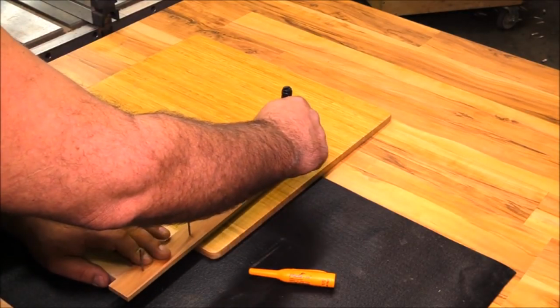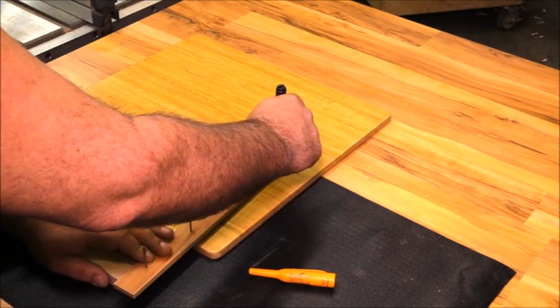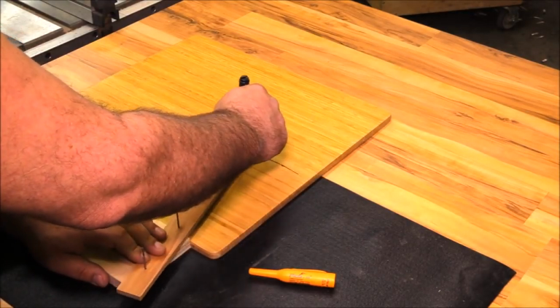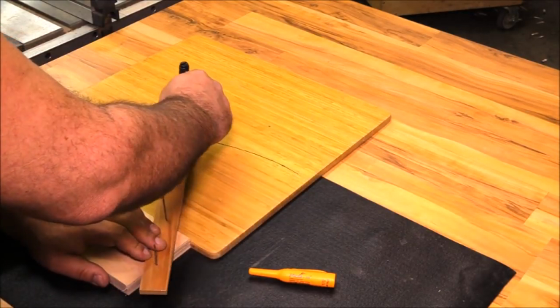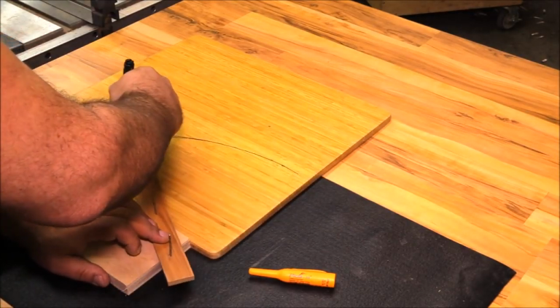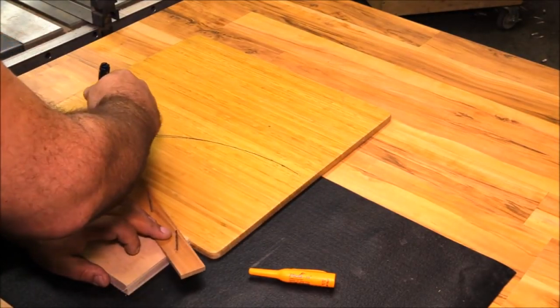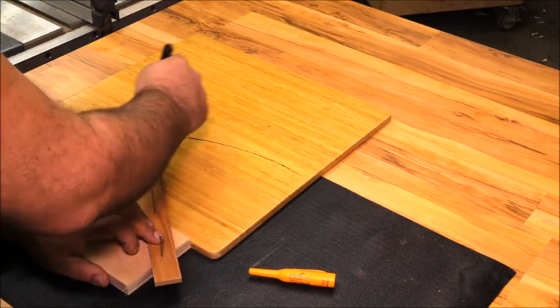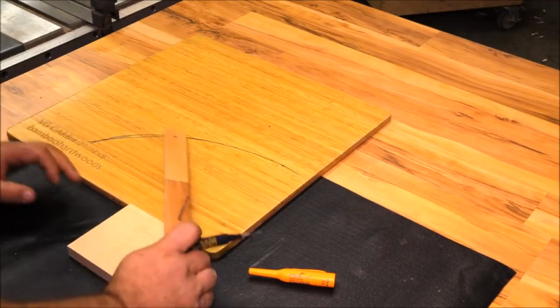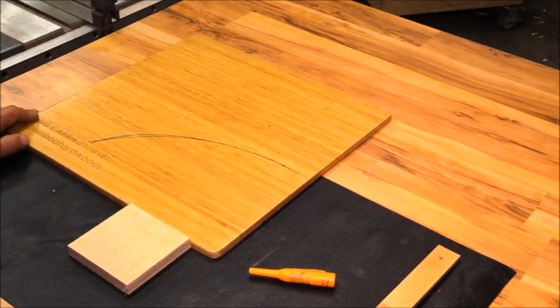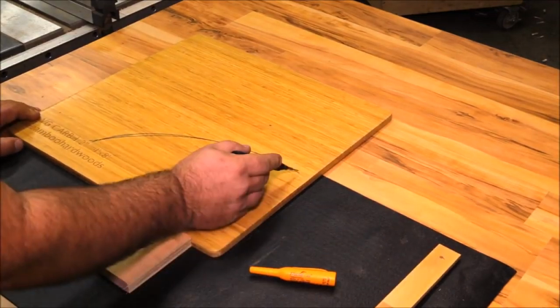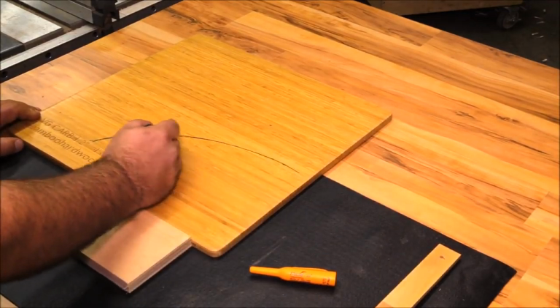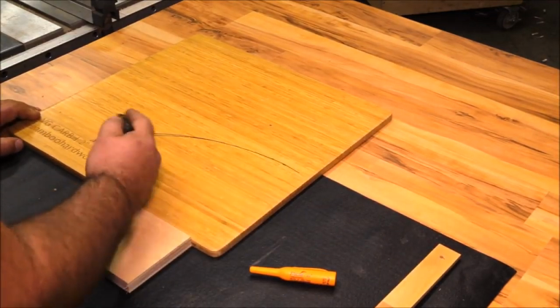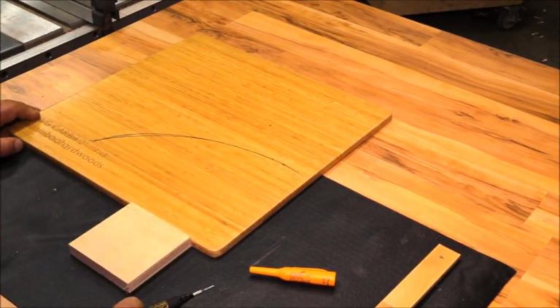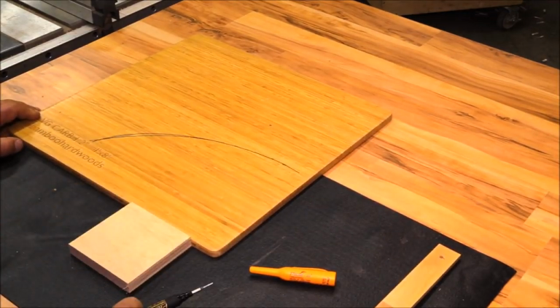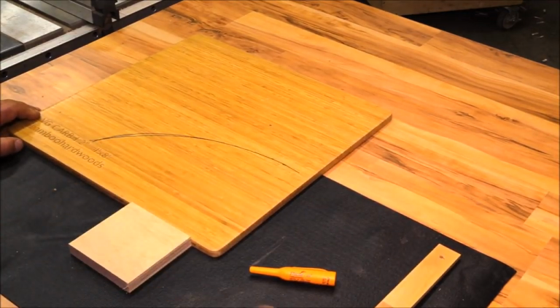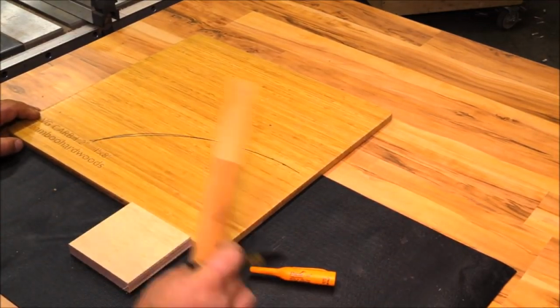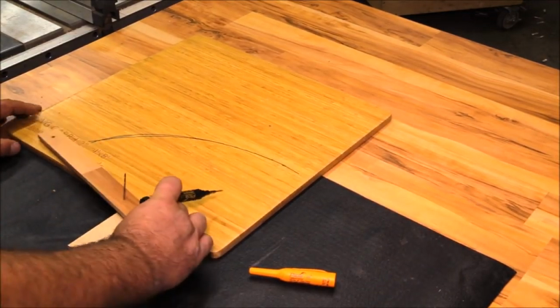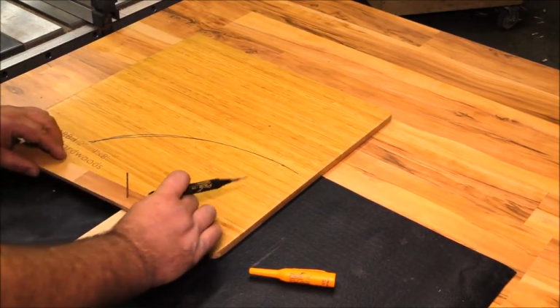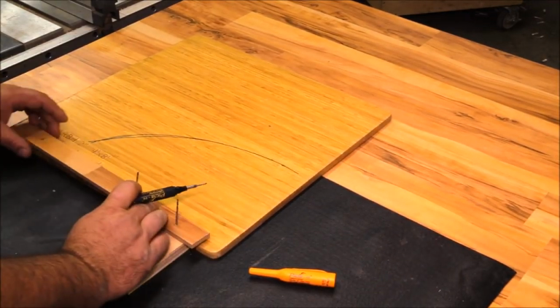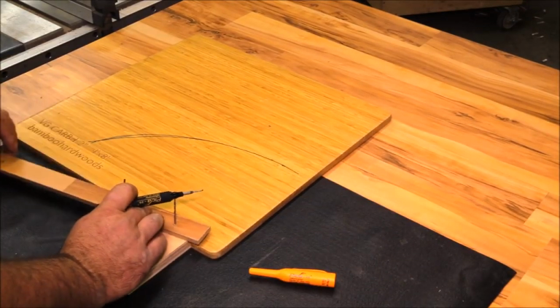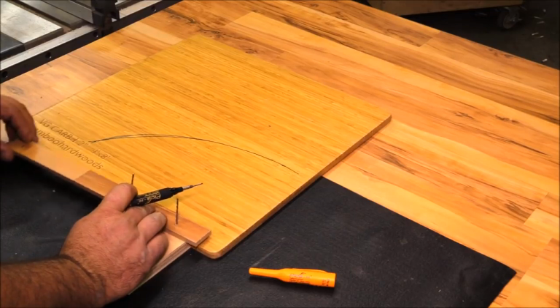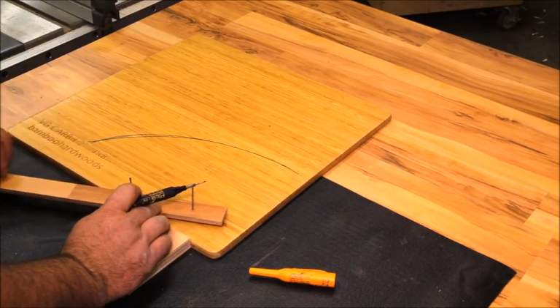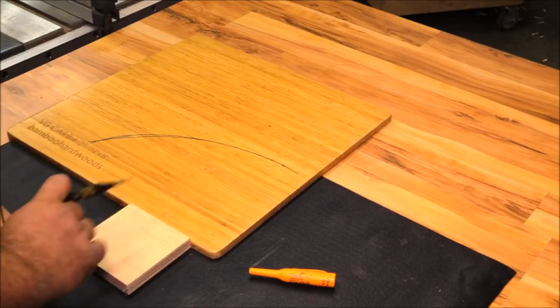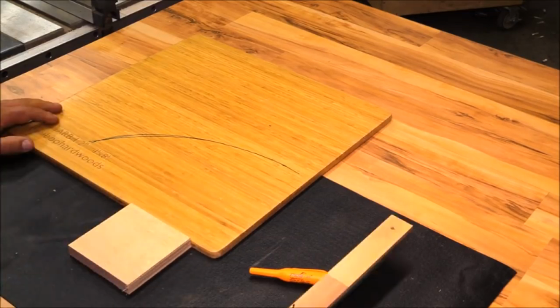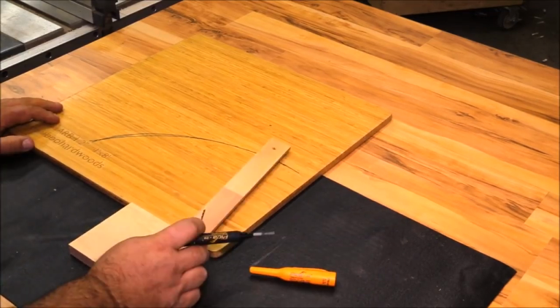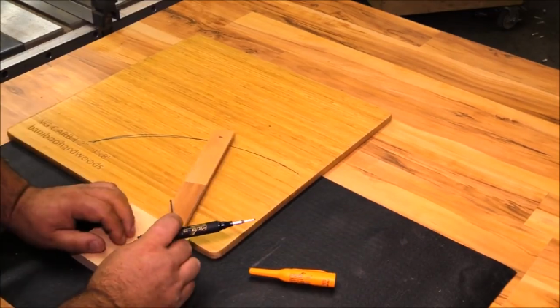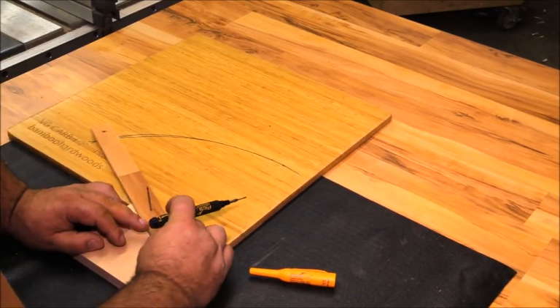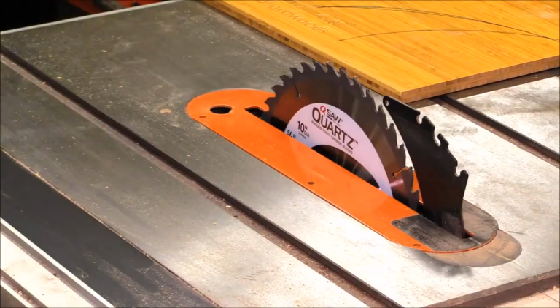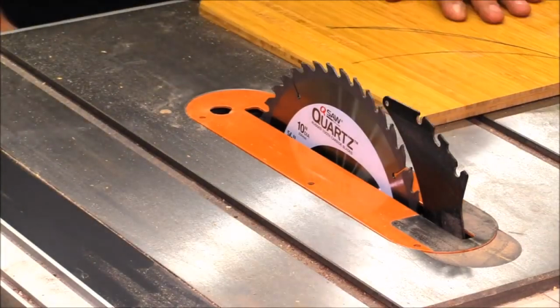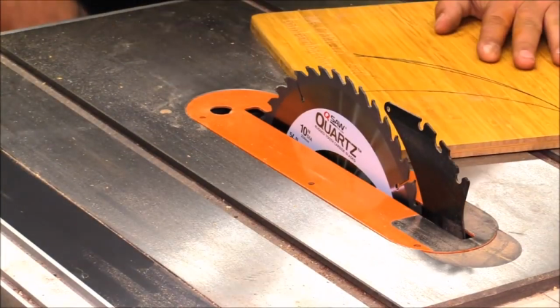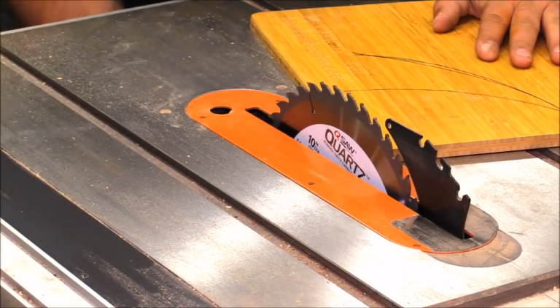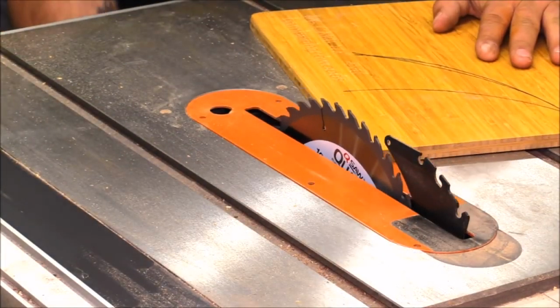An elliptical jig works off the same premise except you have four blocks and two rails that allow you to complete an entire ellipse all the way around, which is kind of cool because you can cut out tabletops with a router and do a whole bunch of other things.